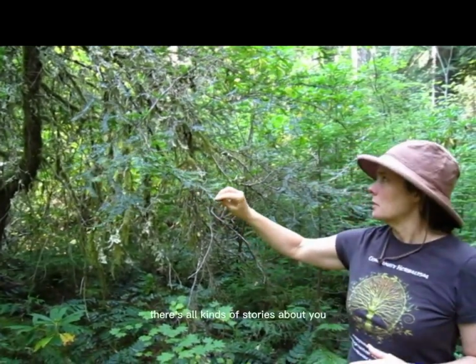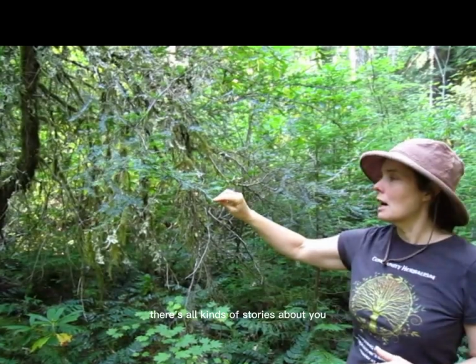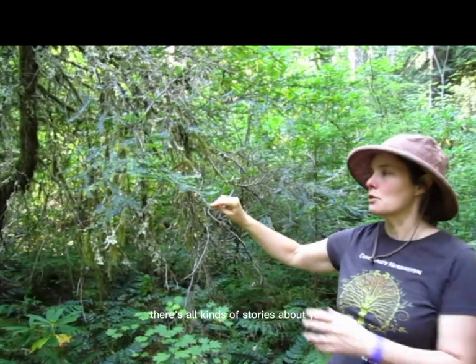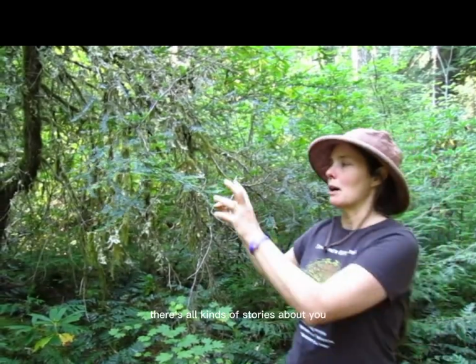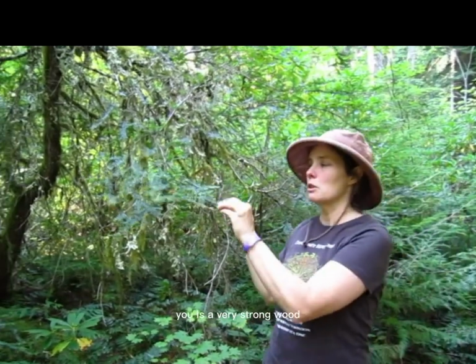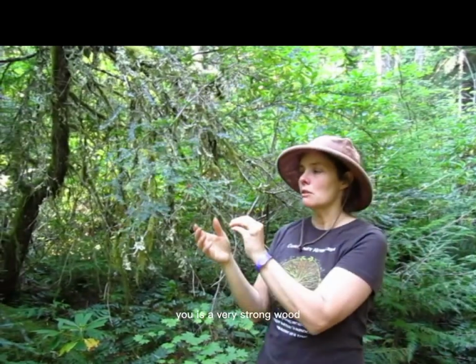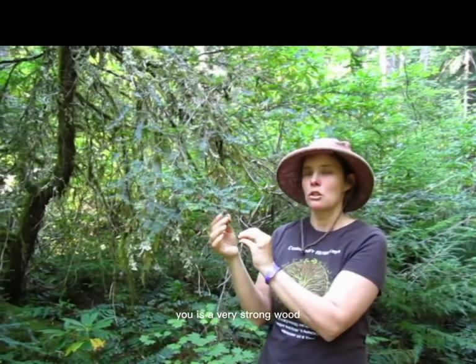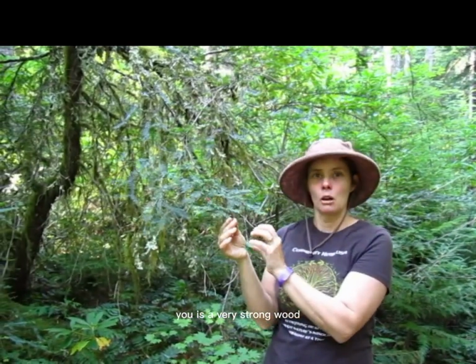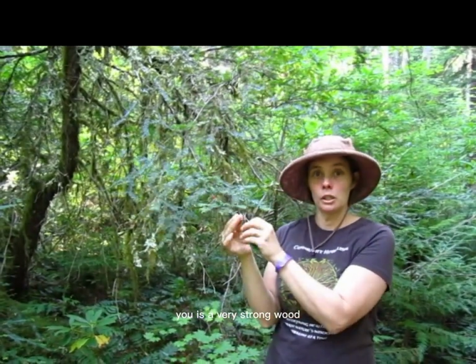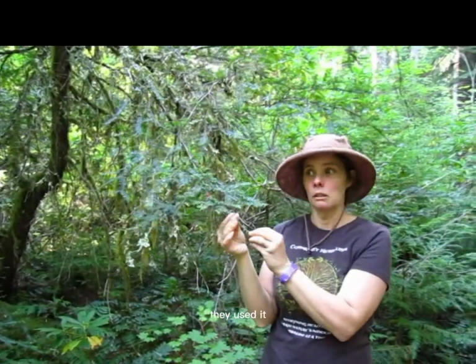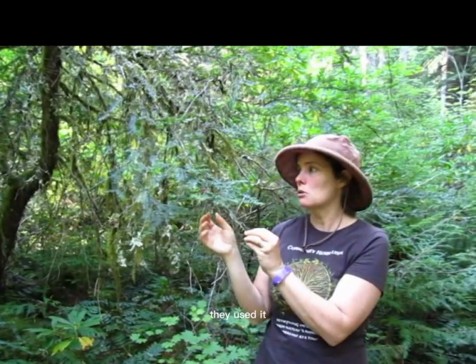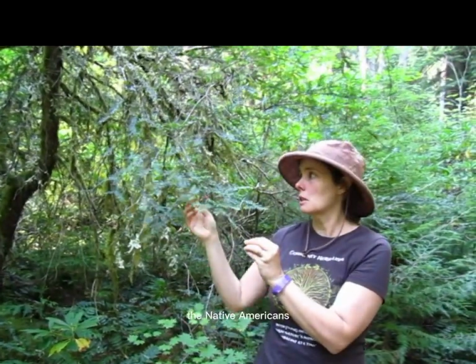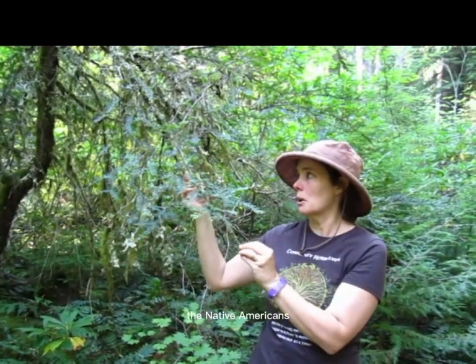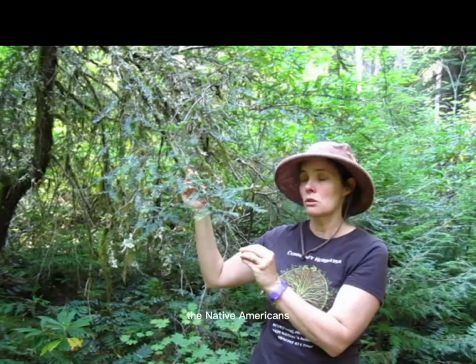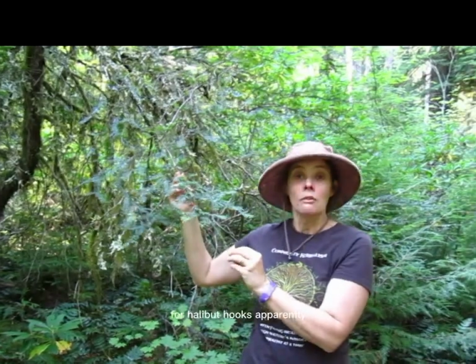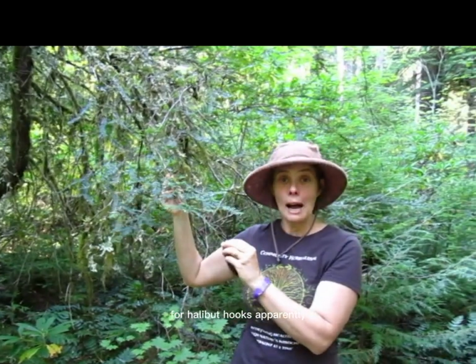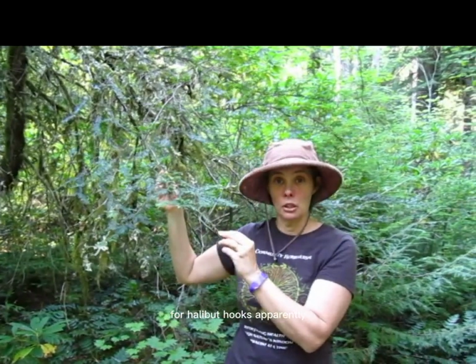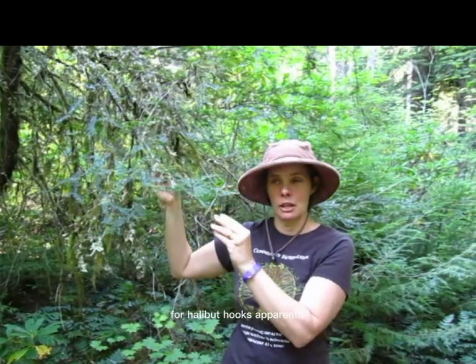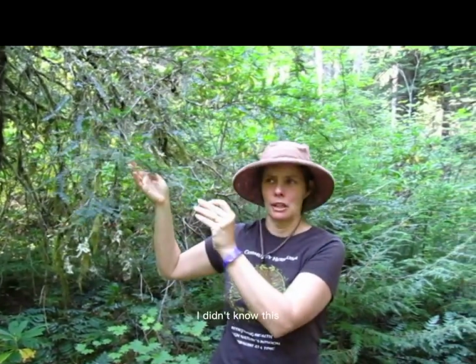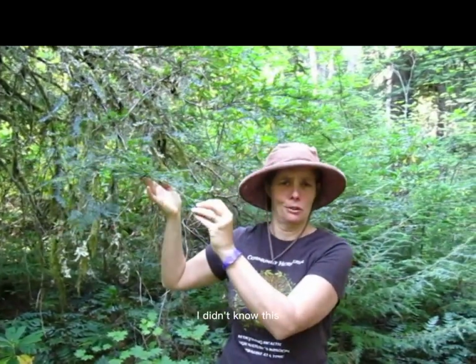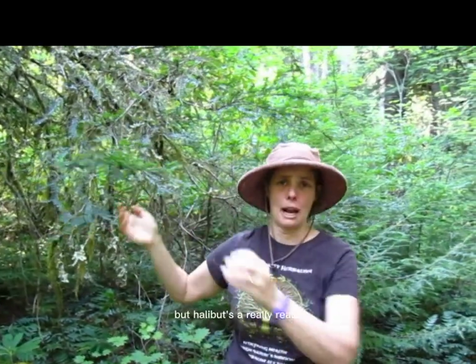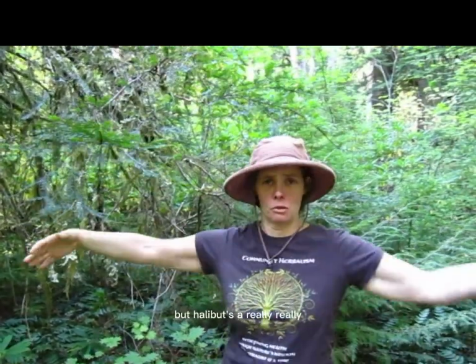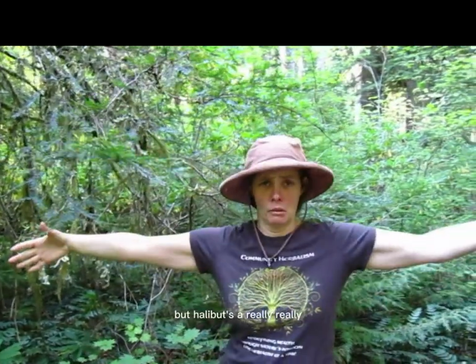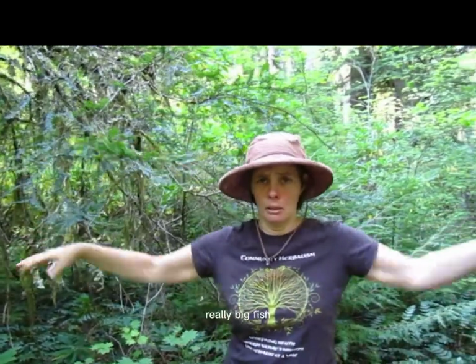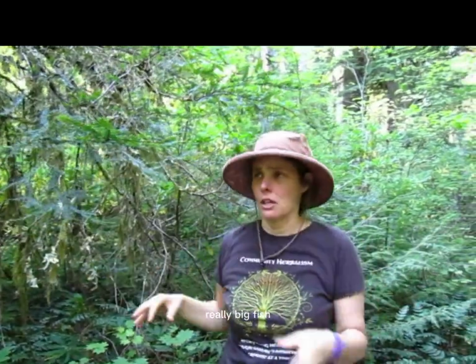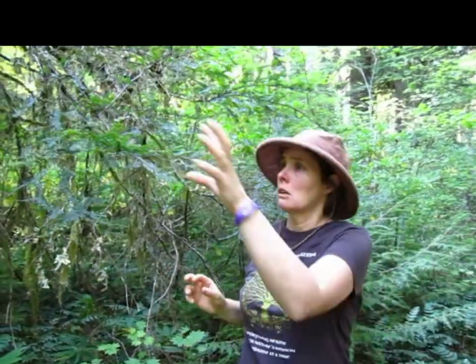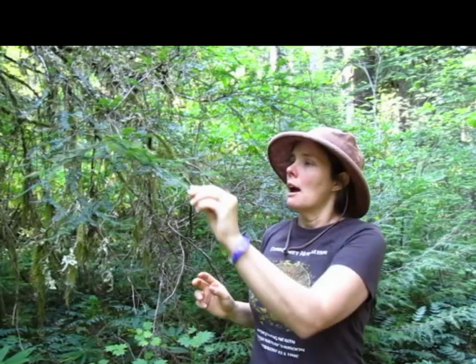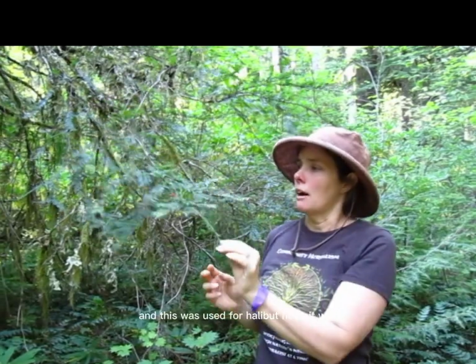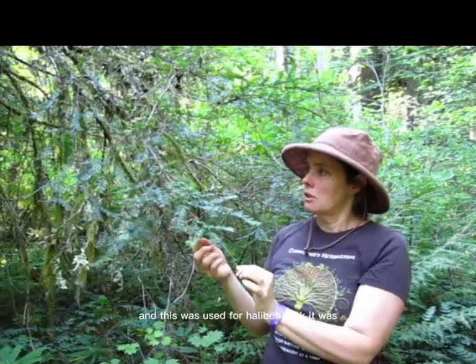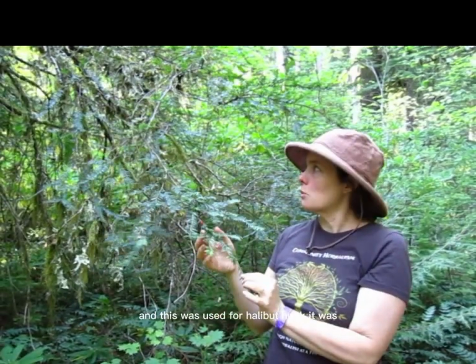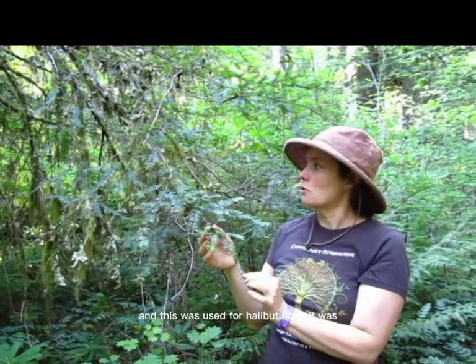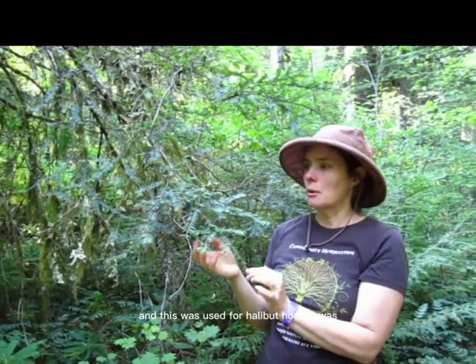There are all kinds of stories about yew. Yew is a very strong wood. The Native Americans used it for halibut hooks. Apparently a halibut is a really, really big fish, and this was used for a halibut hook.